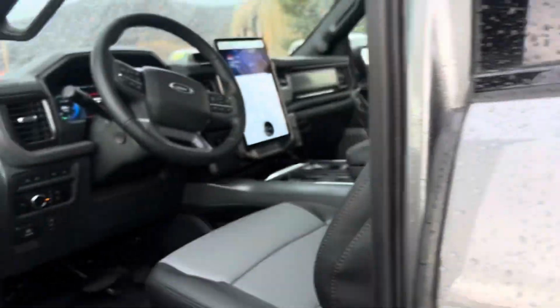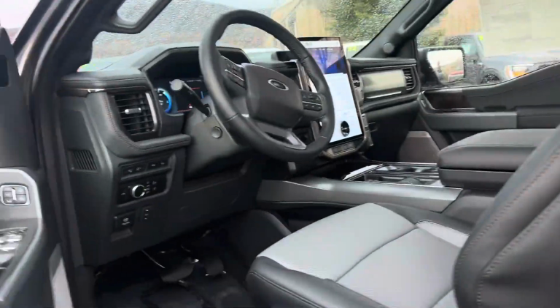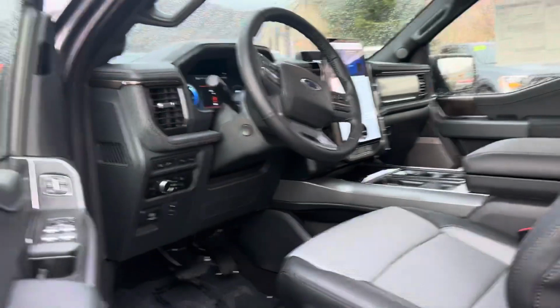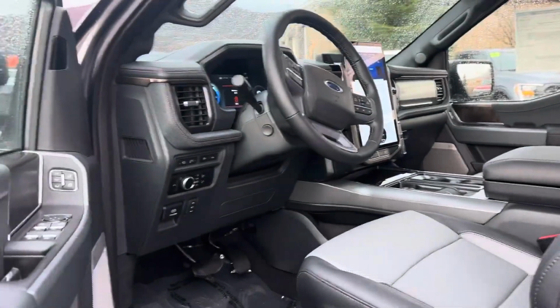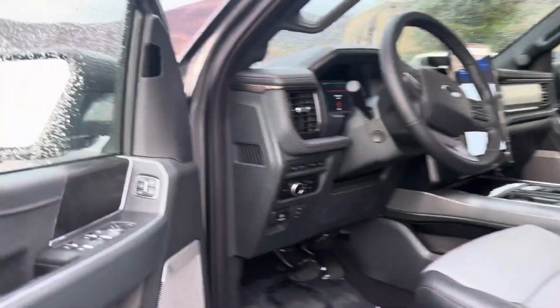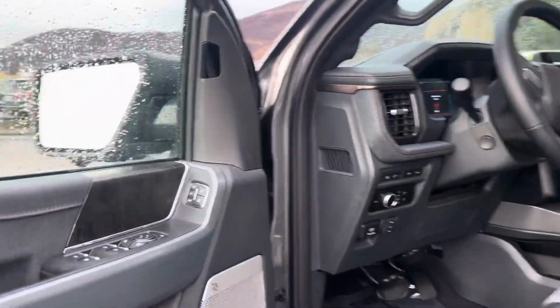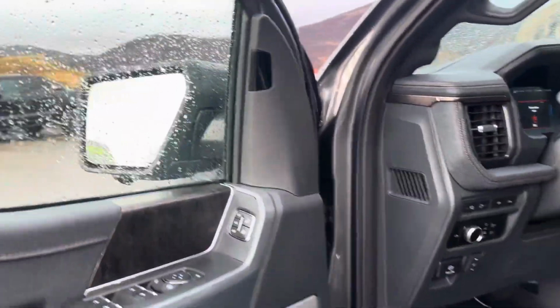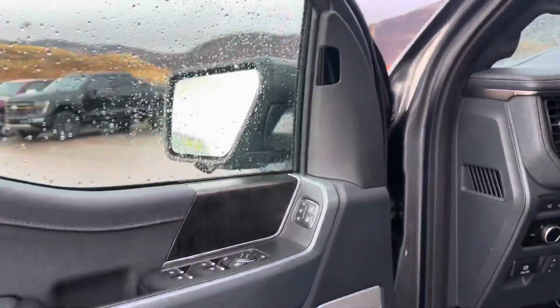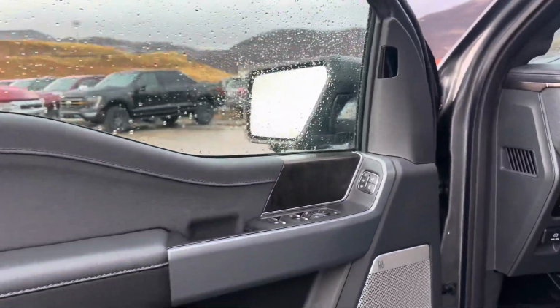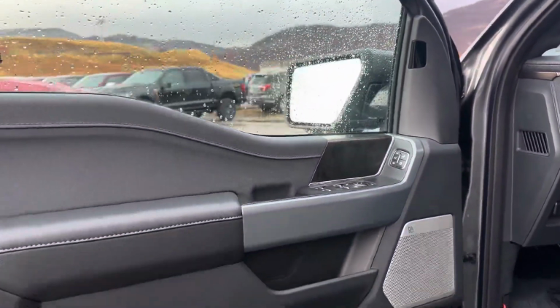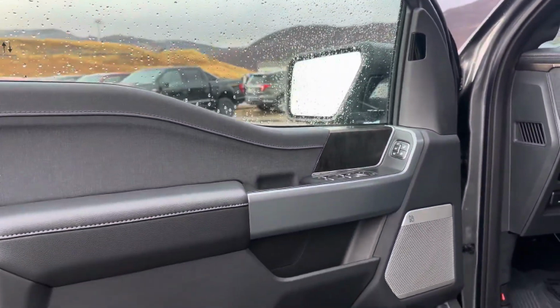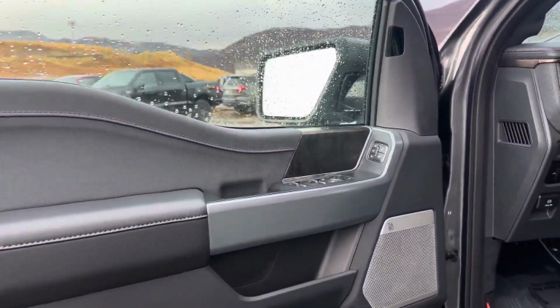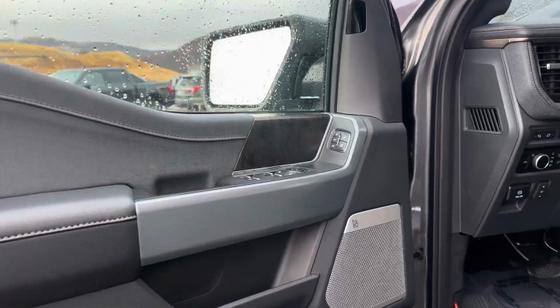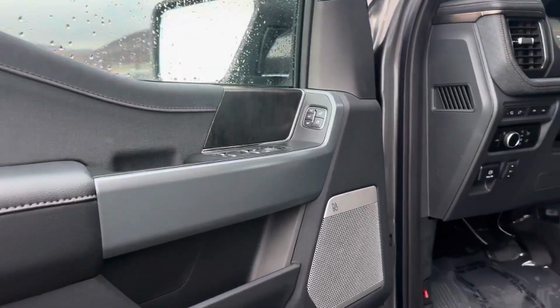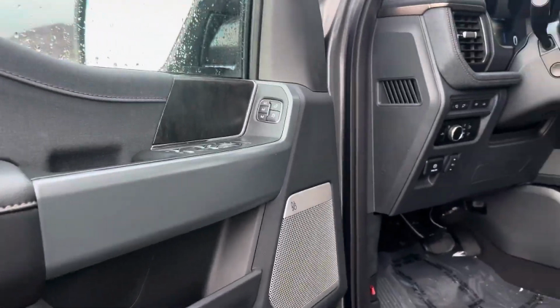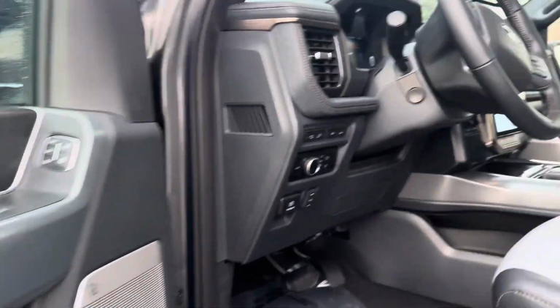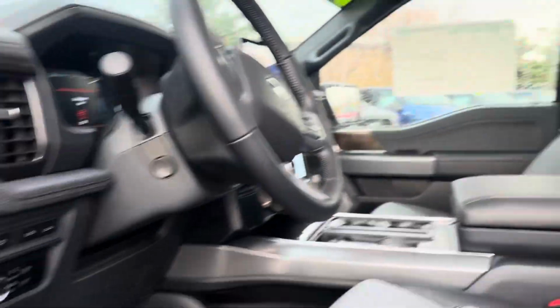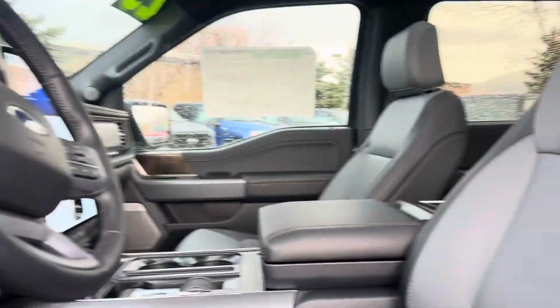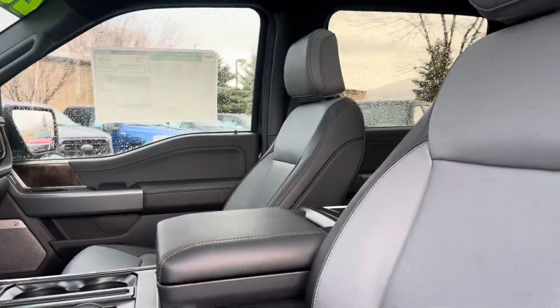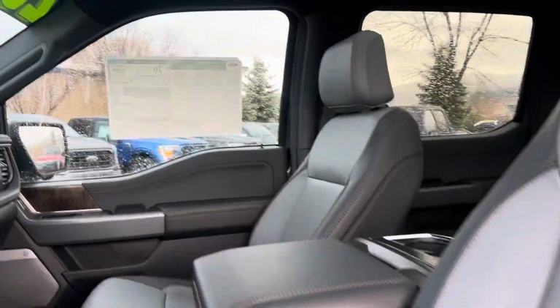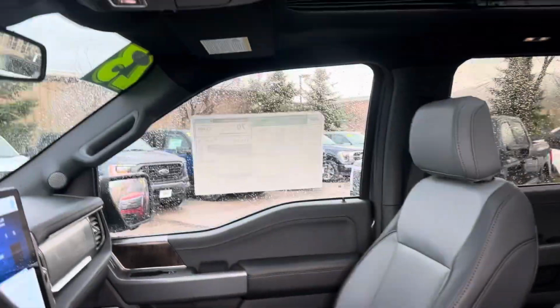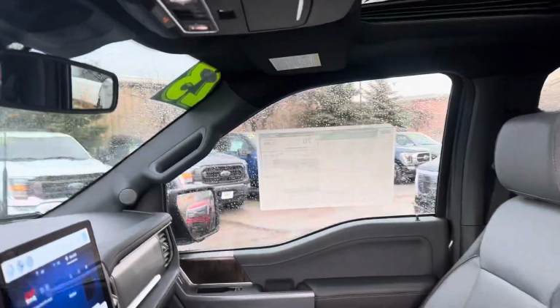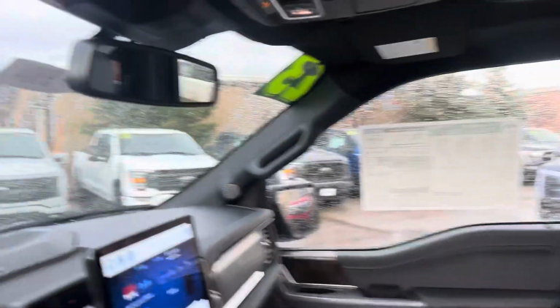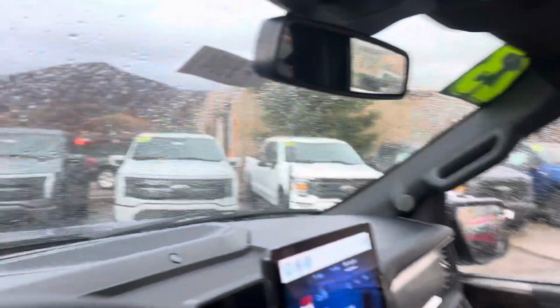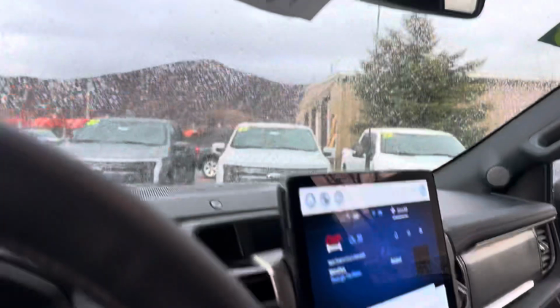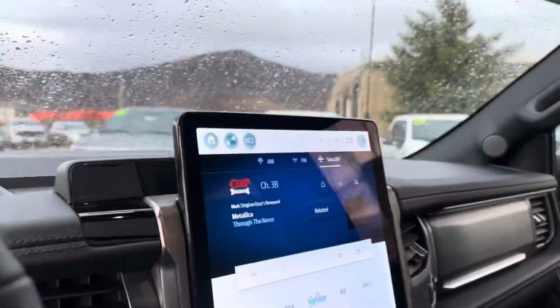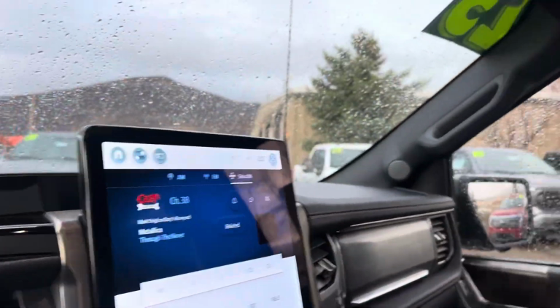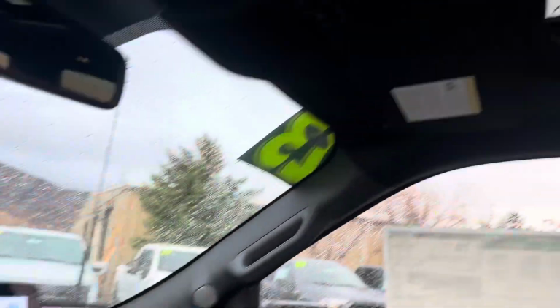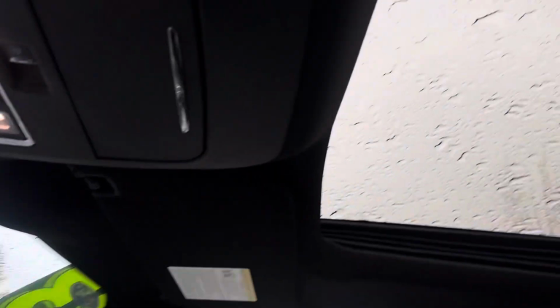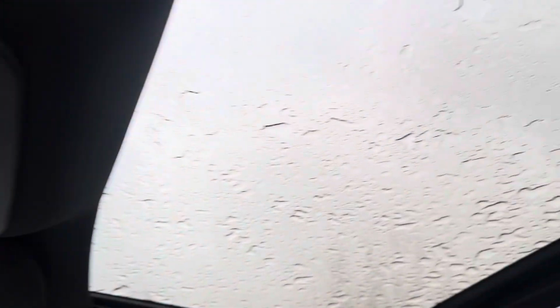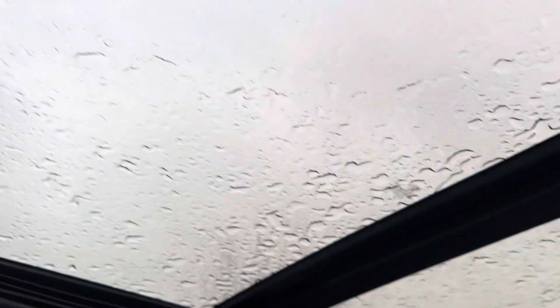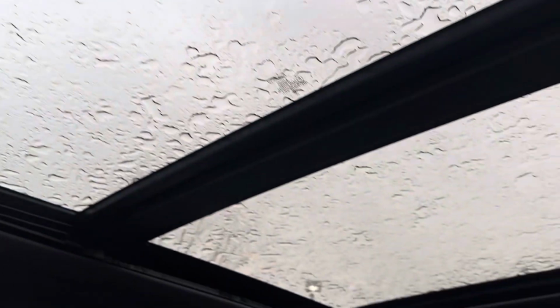It is a loaded Lariat with wood trim paneling, a Bang & Olufsen sound system, heated and cooled memory seats, and a massive sunroof.